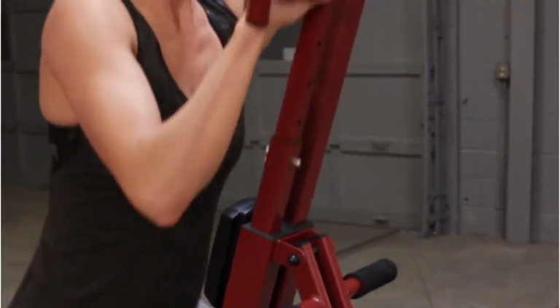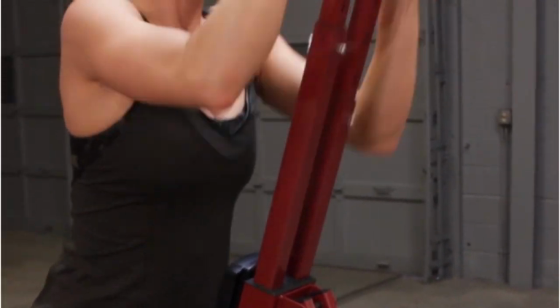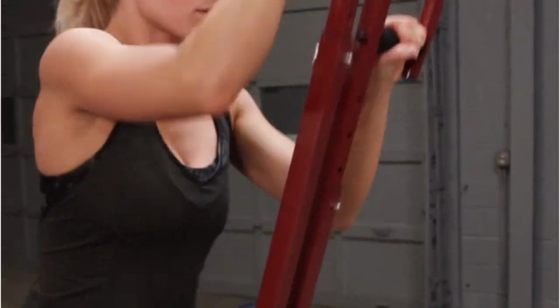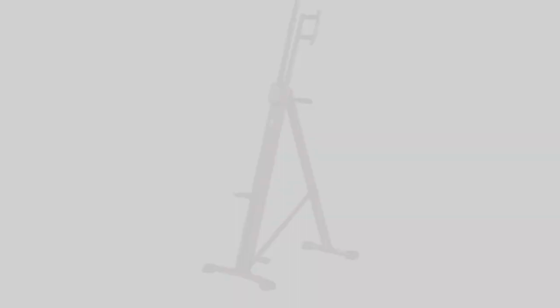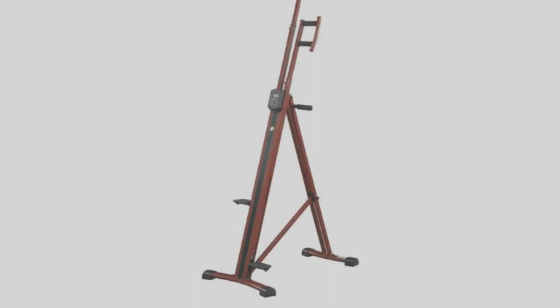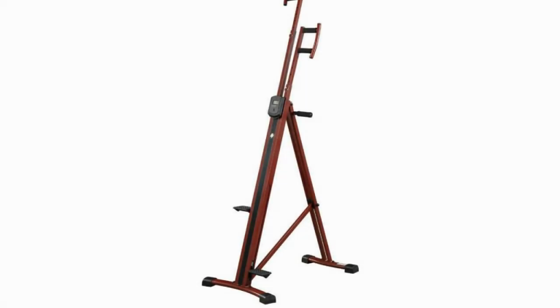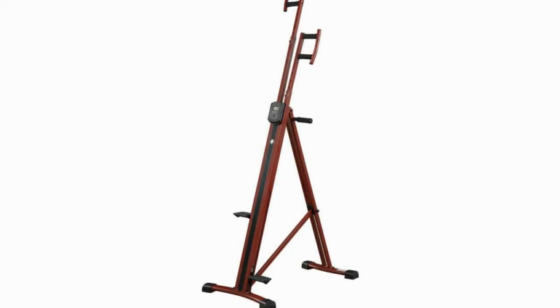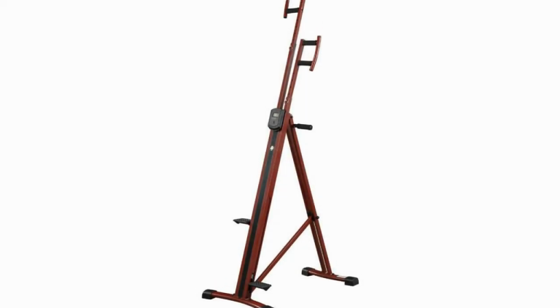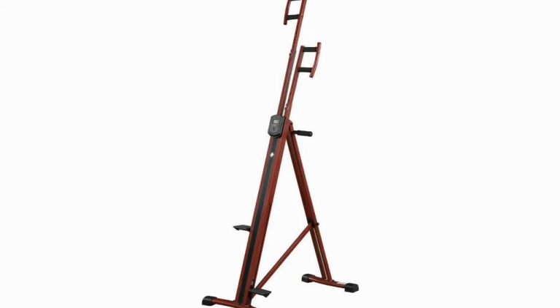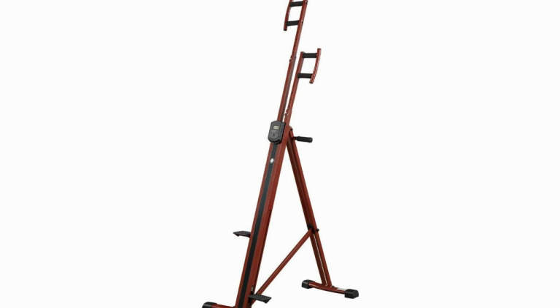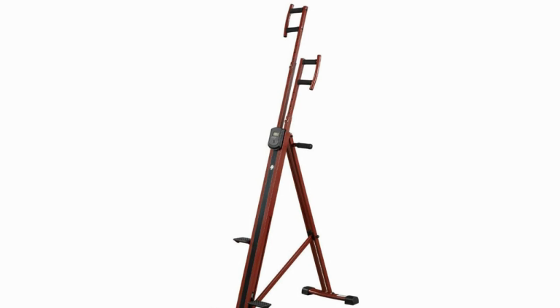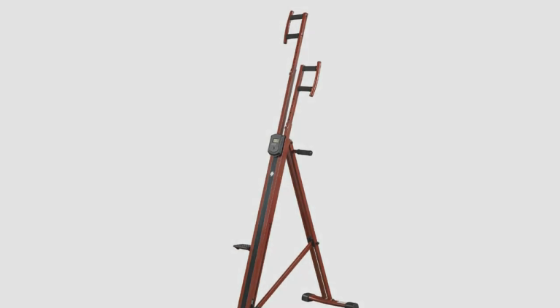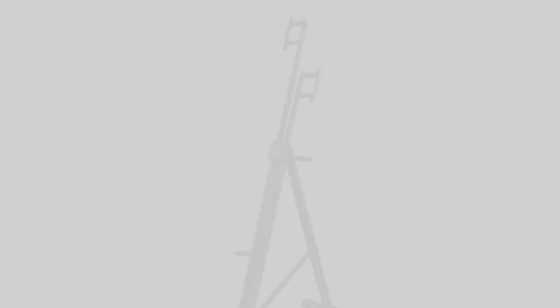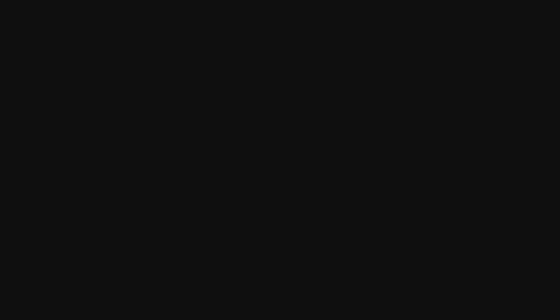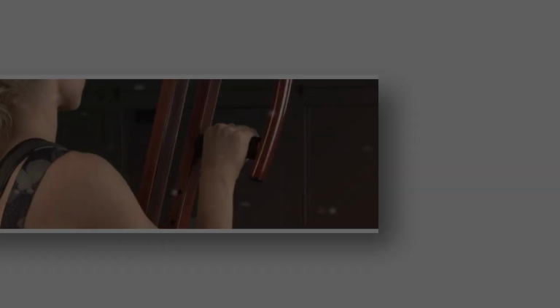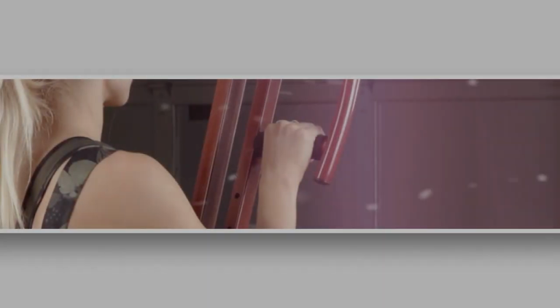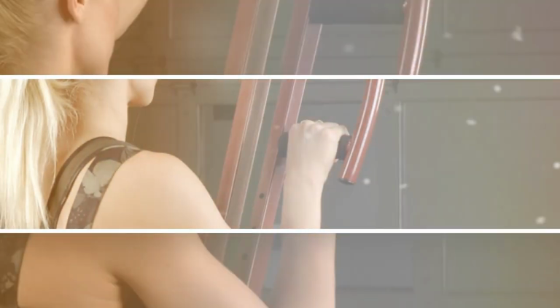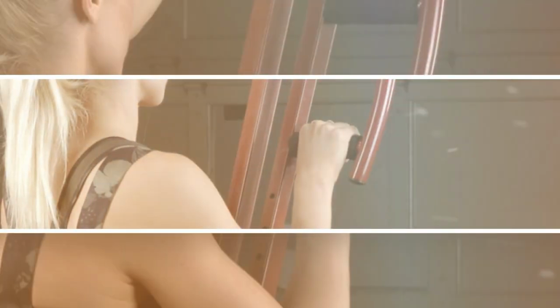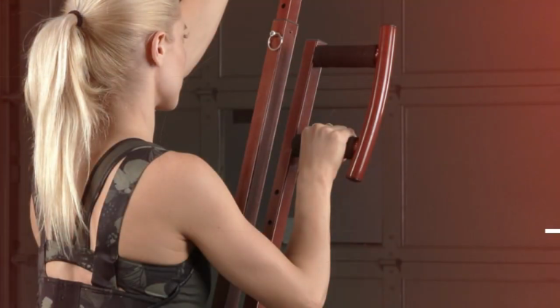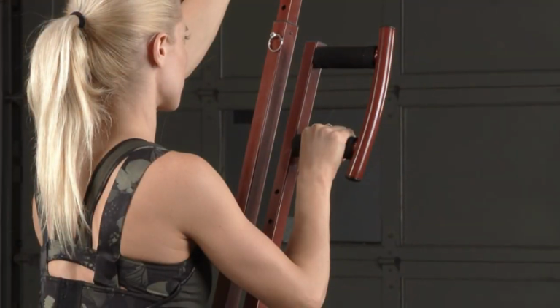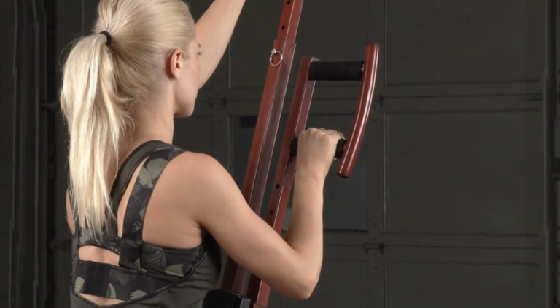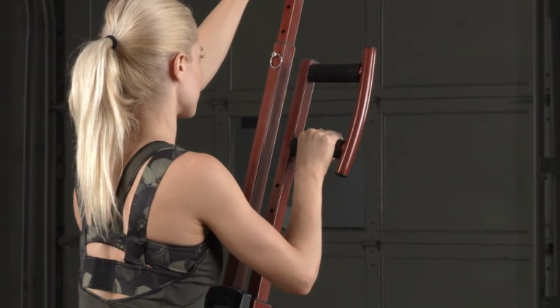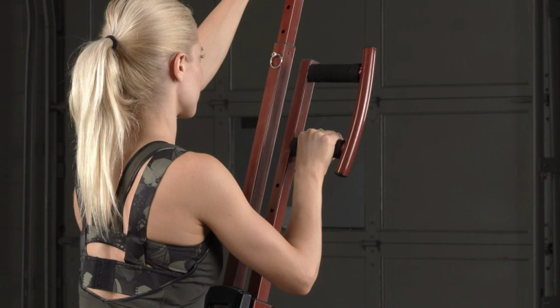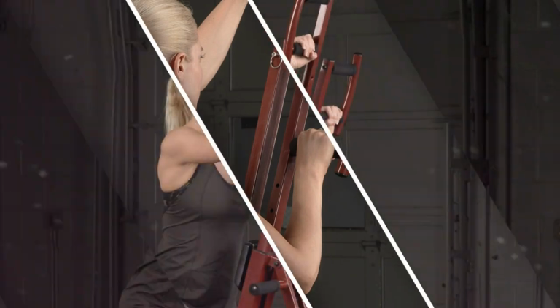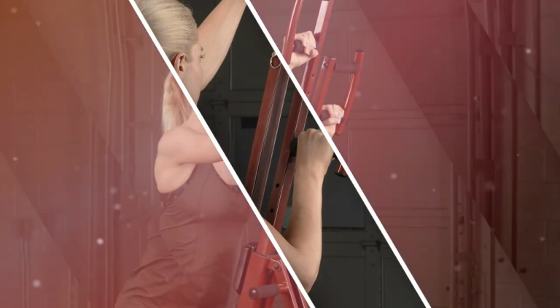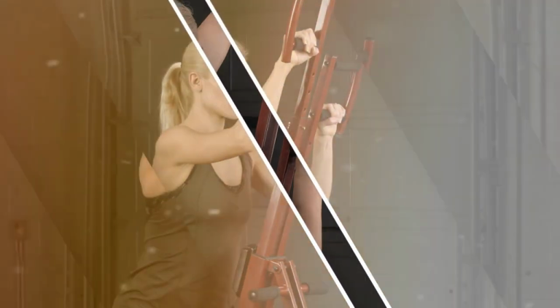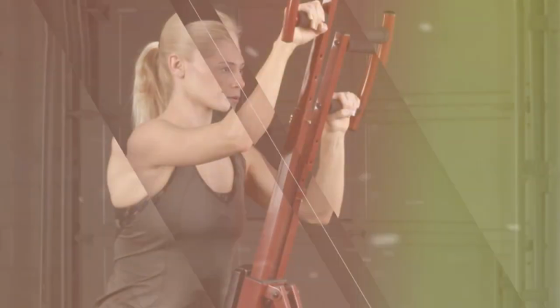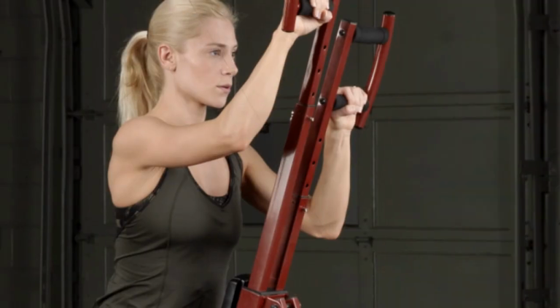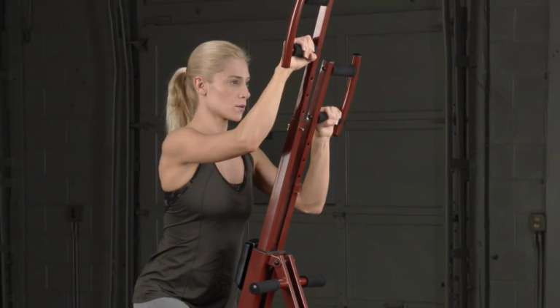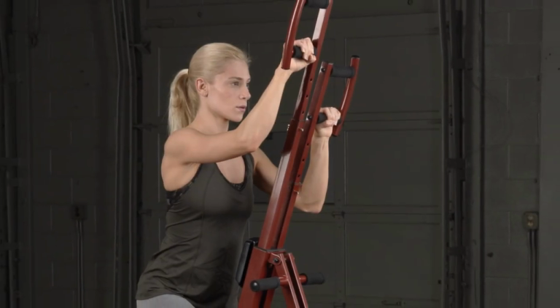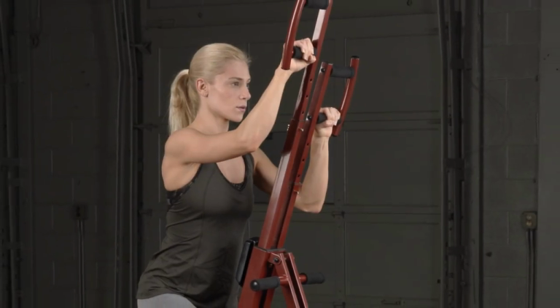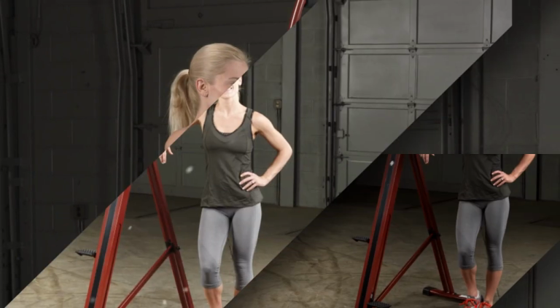Pros: heavy-duty thick tubing can withstand intense workouts; lightweight and easy to move out of the way; large foot pads accommodate most feet. Cons: roller bearings wear out quickly; can't adjust the resistance; not enough resistance for conditioned athletes.